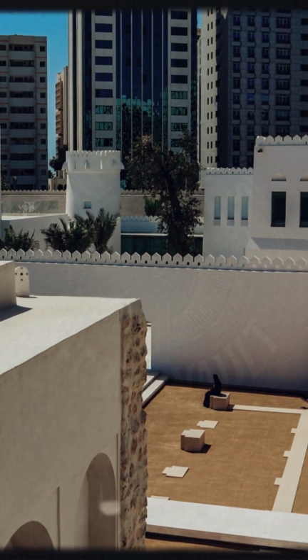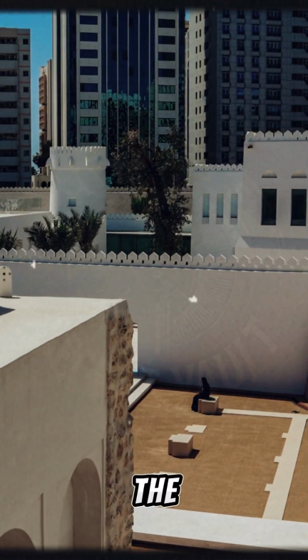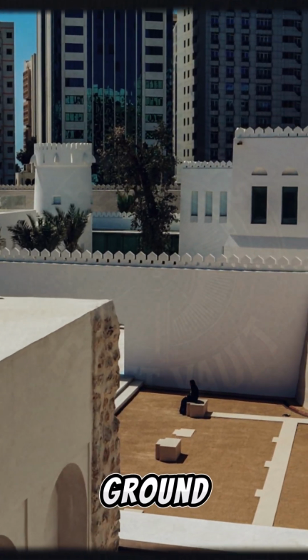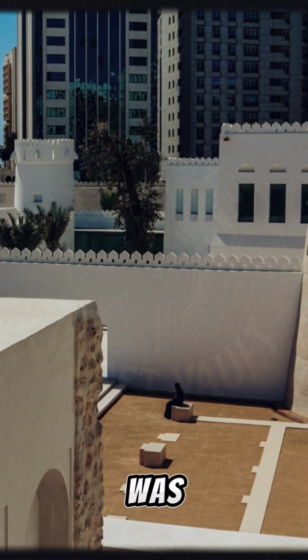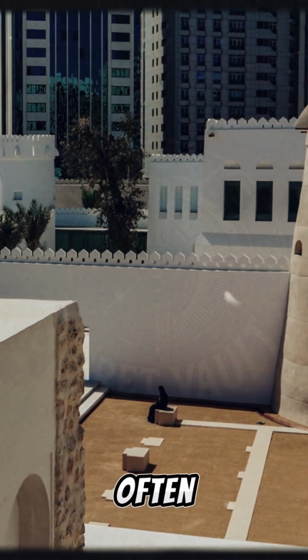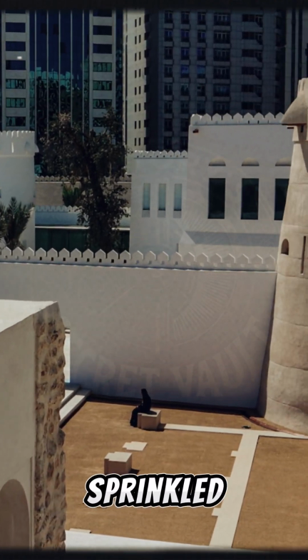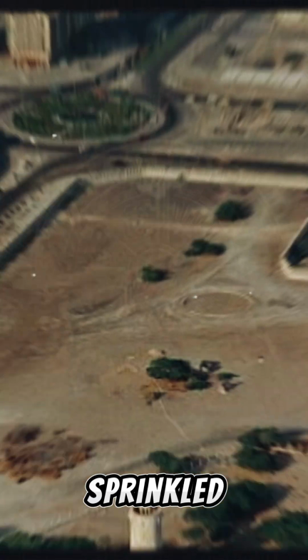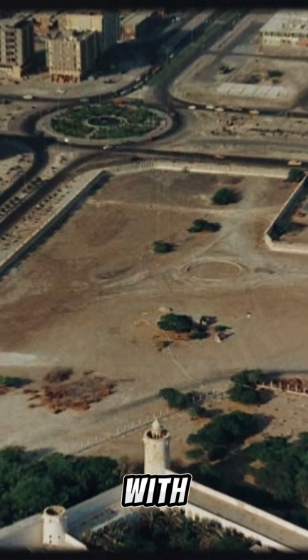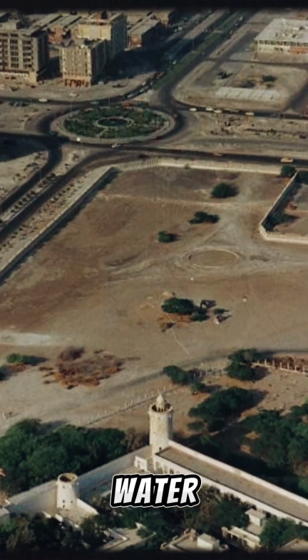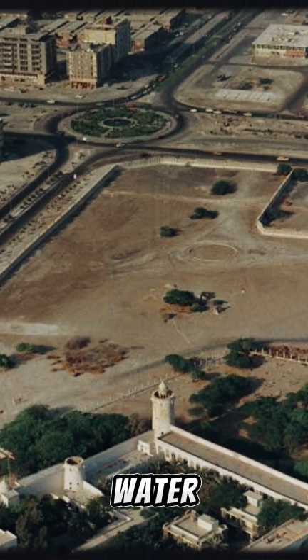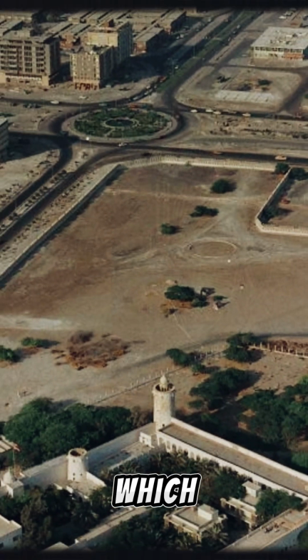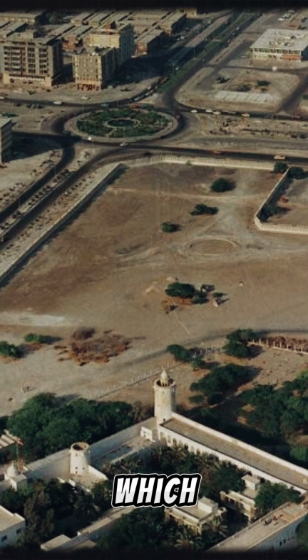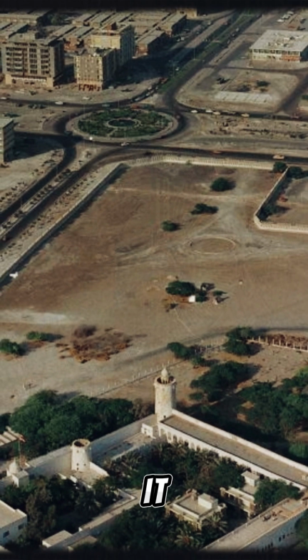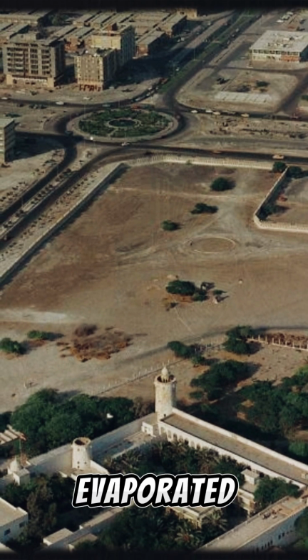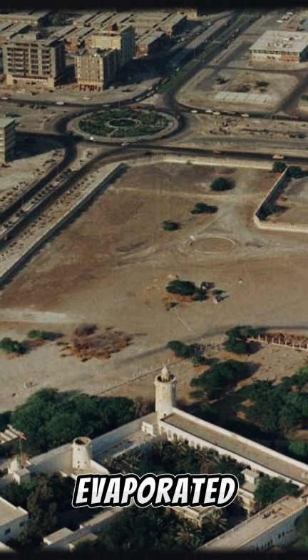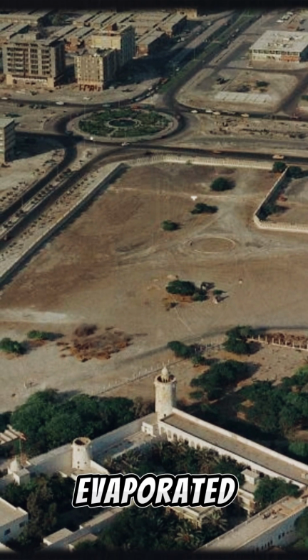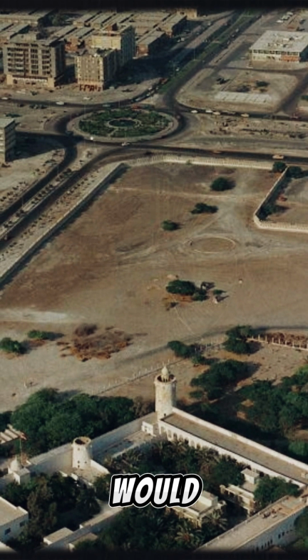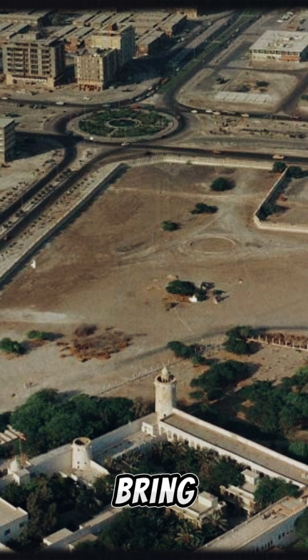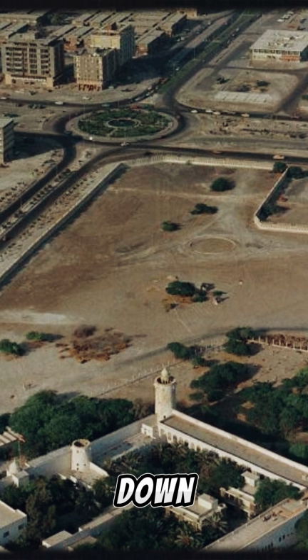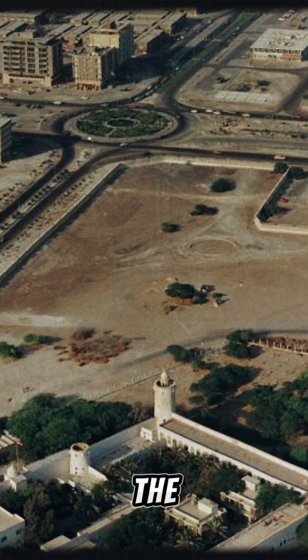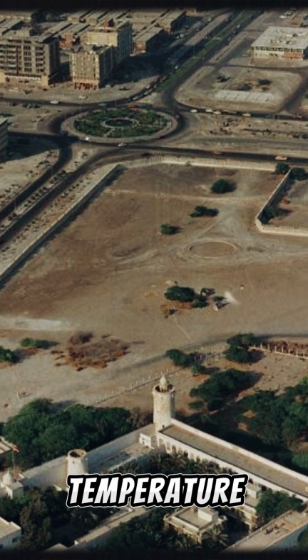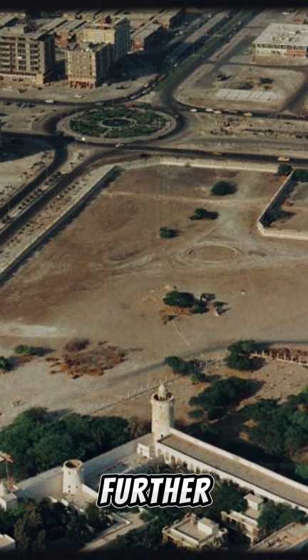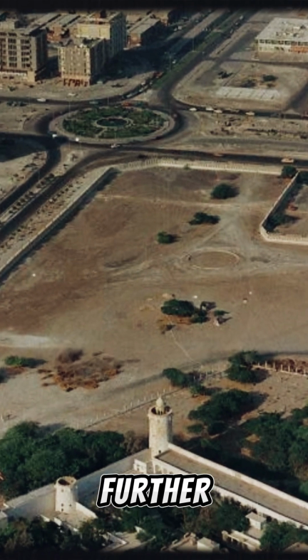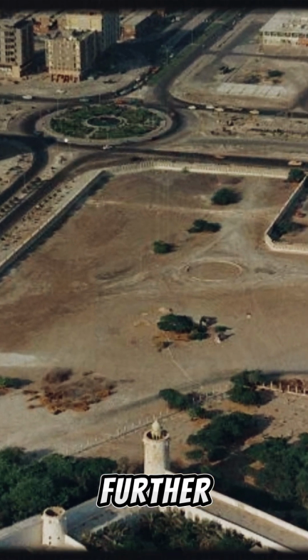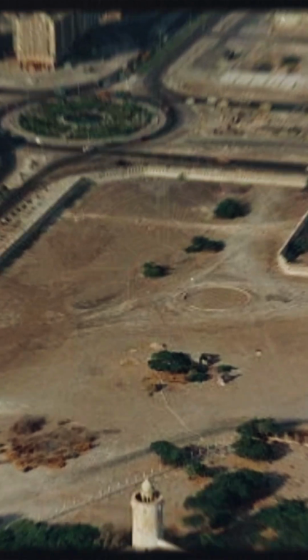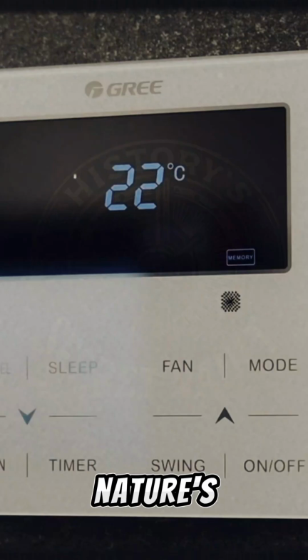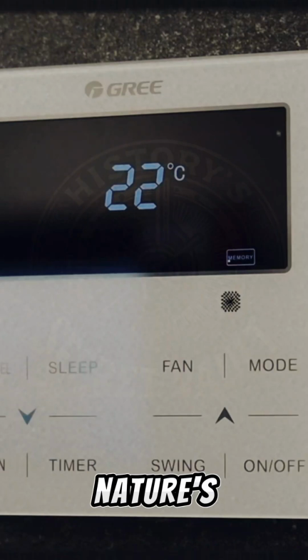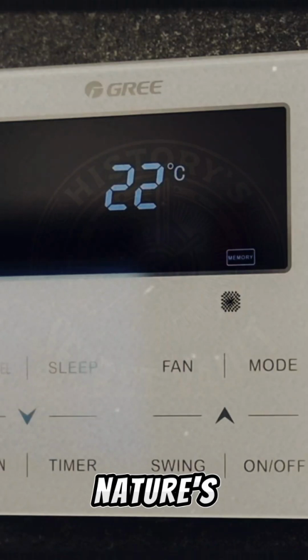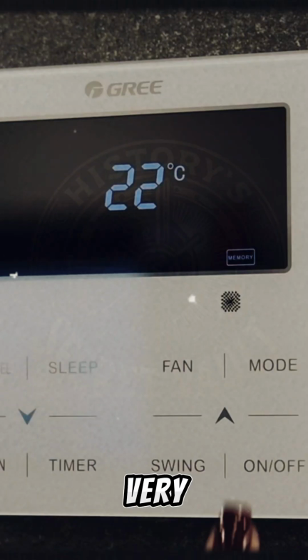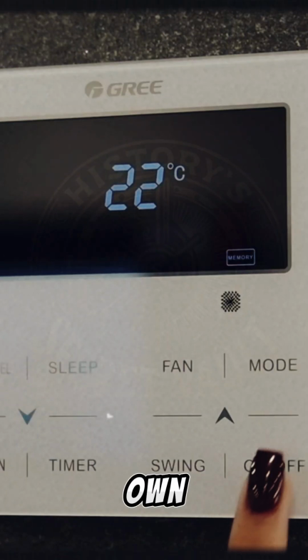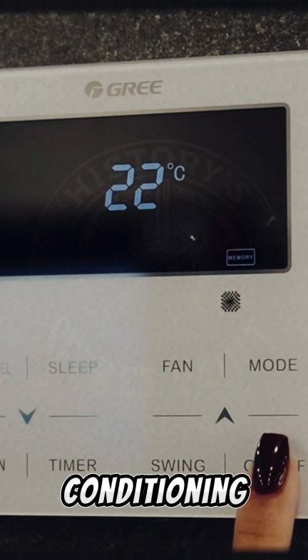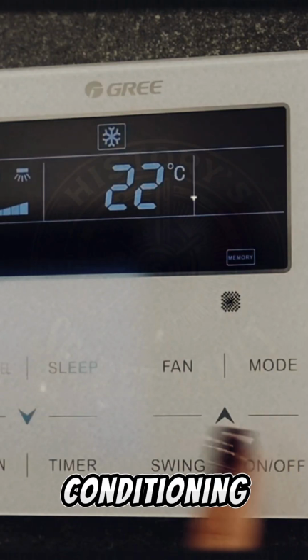The ground was often sprinkled with water, which, as it evaporated, would bring down the temperature further — nature's very own air conditioning.